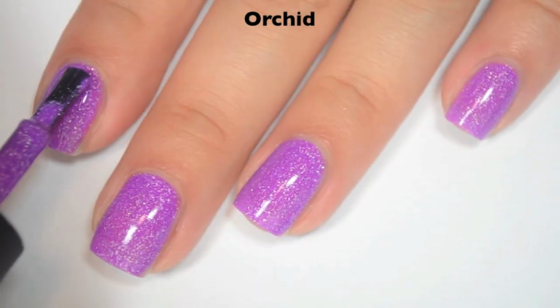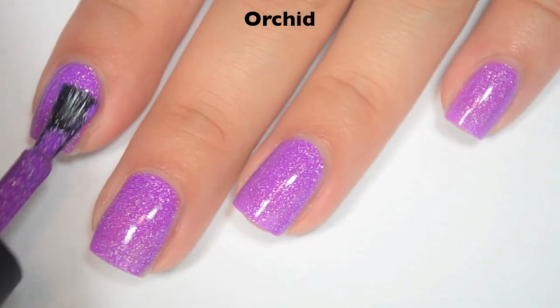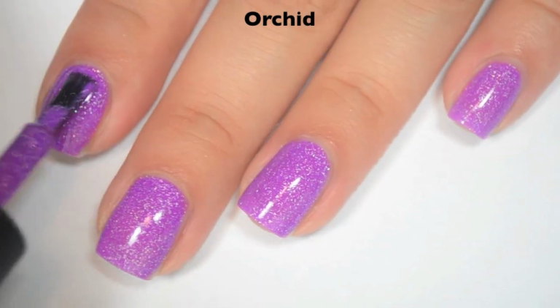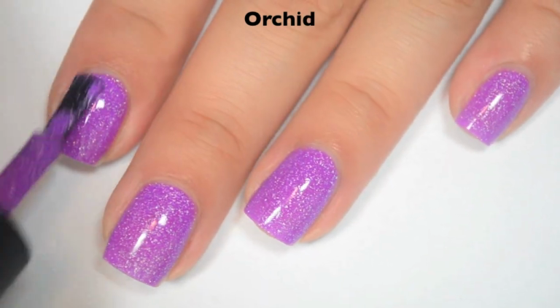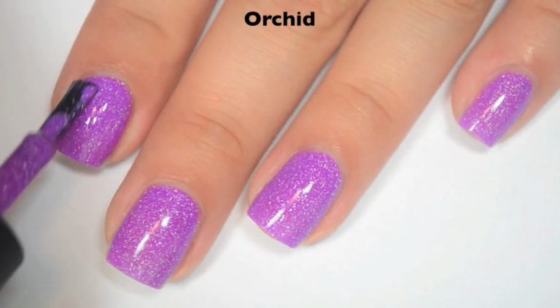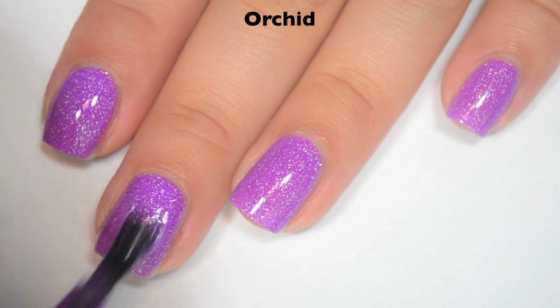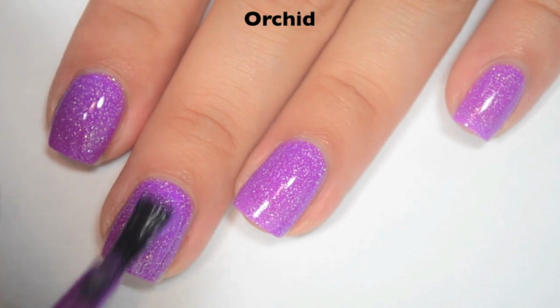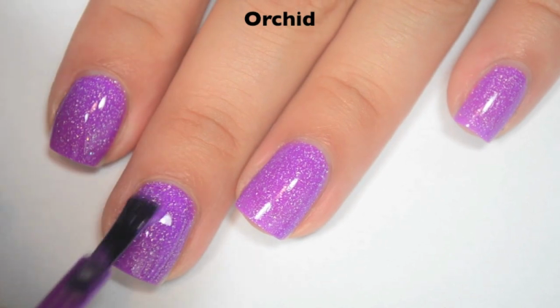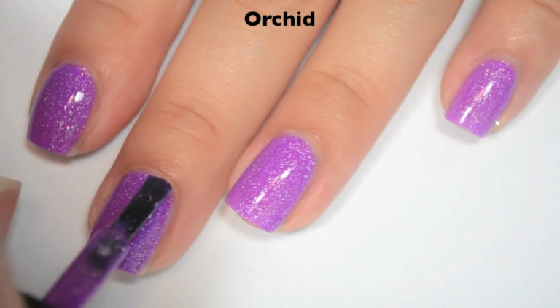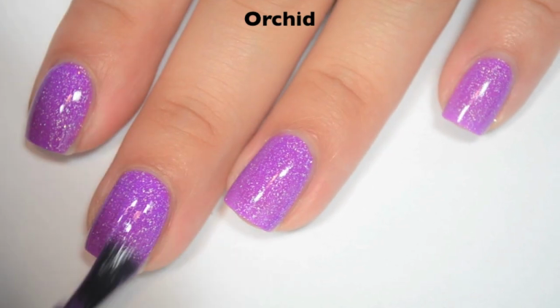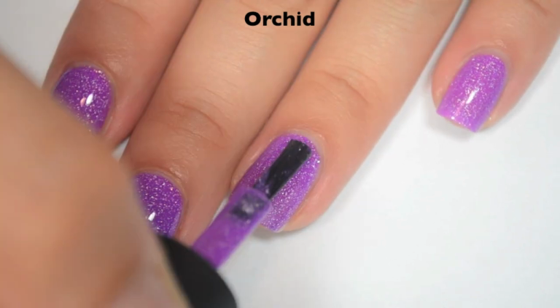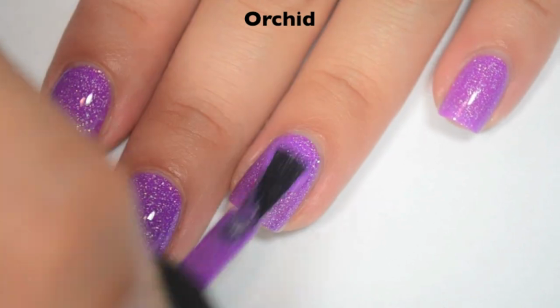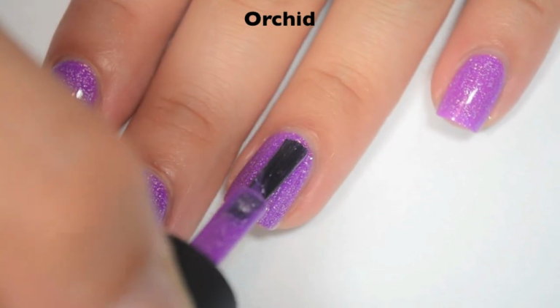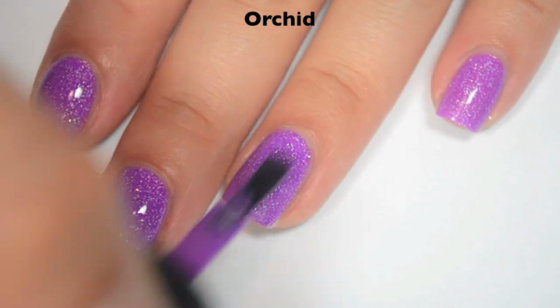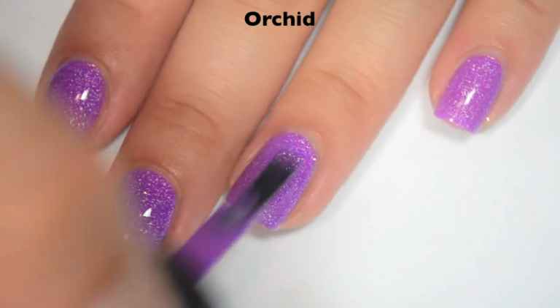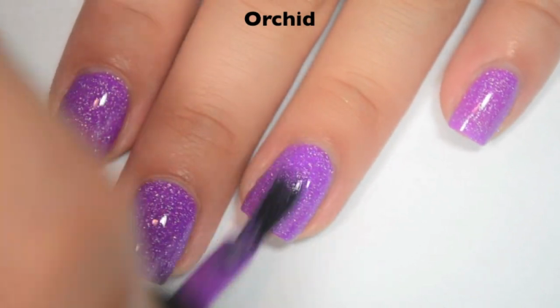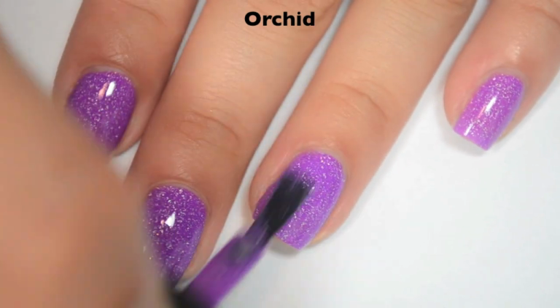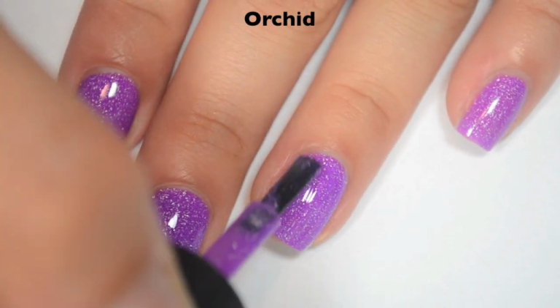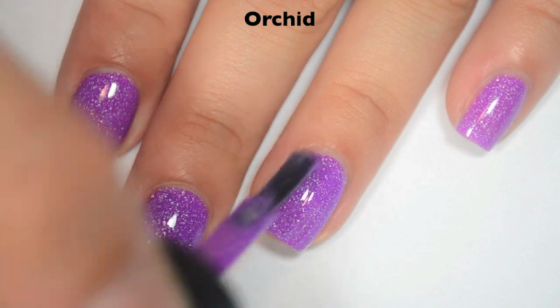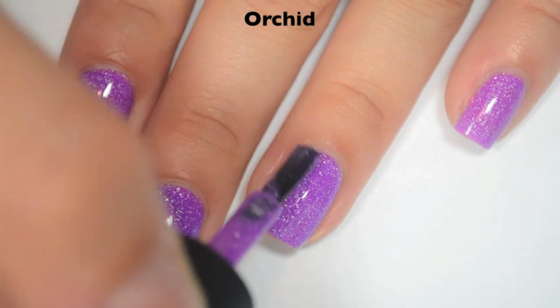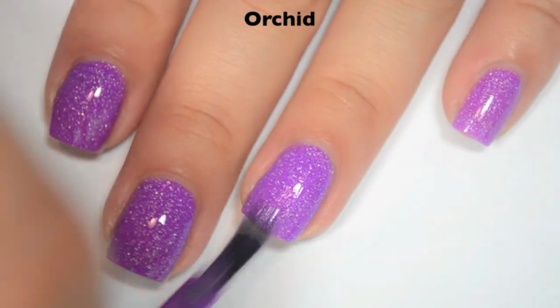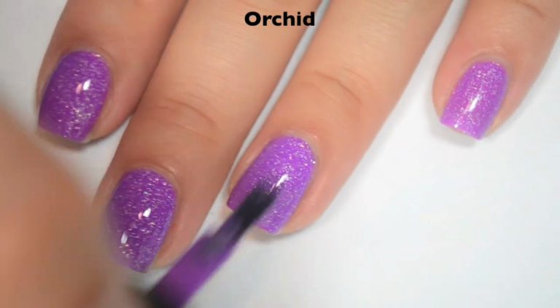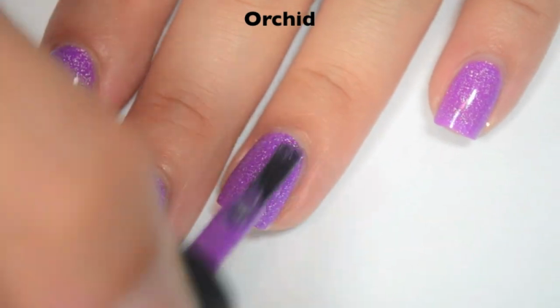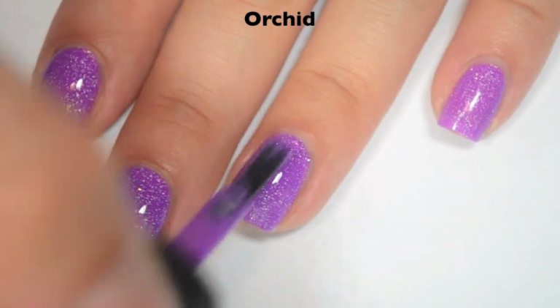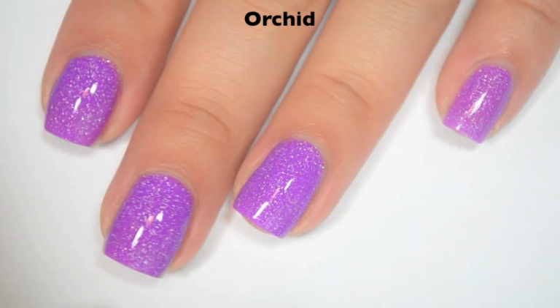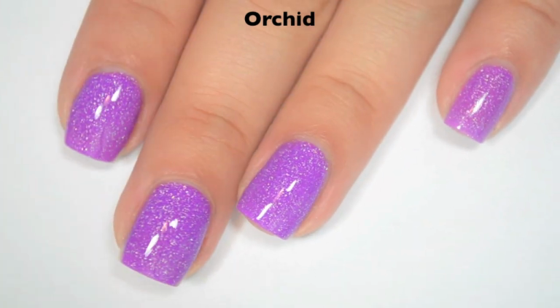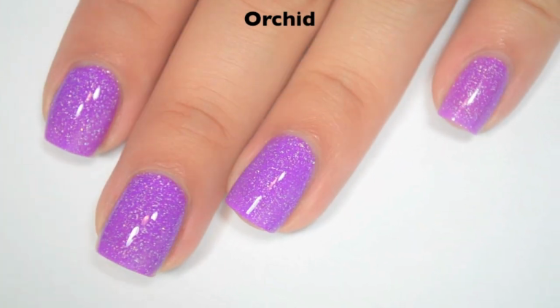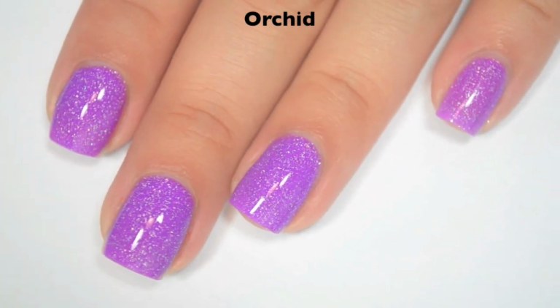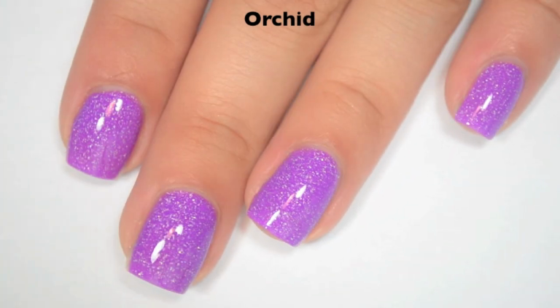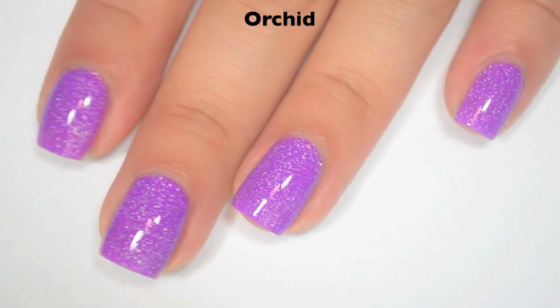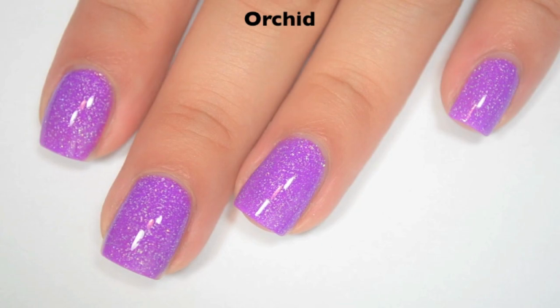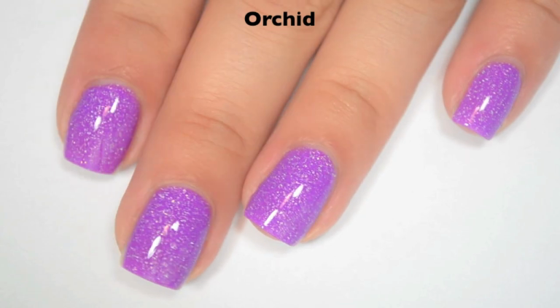Here is three coats. Three coats does cover completely on this one. And like Meow, this has those light silver holographic flakies in it, so it's going to lay really flat and really smooth, and it won't be difficult to remove. So there is three coats of Orchid.